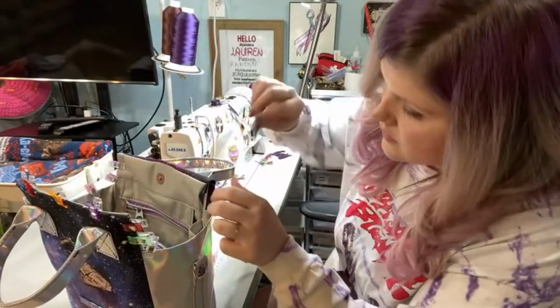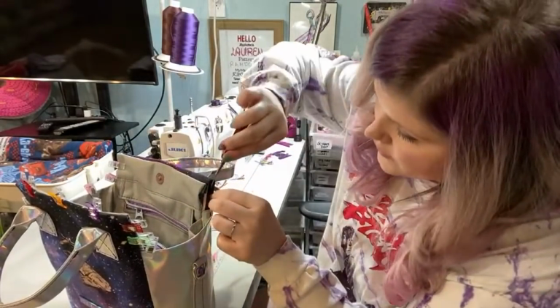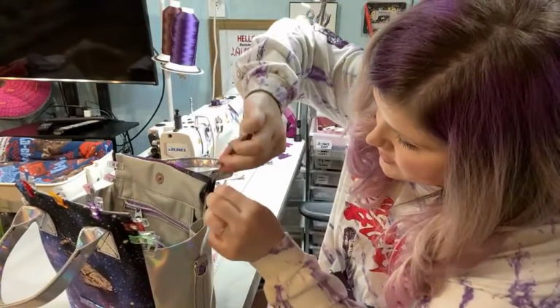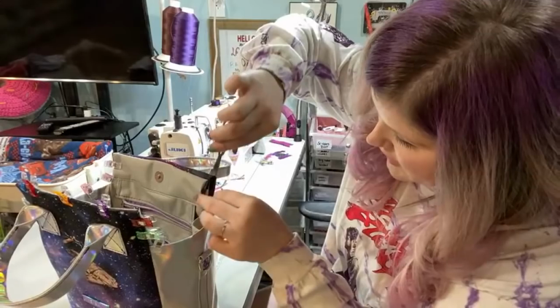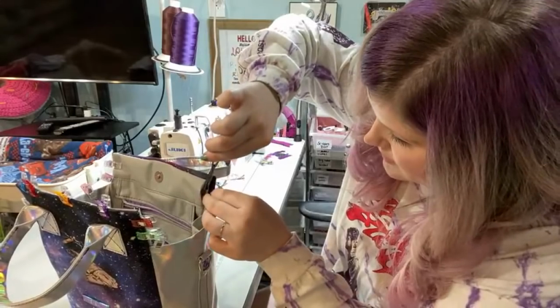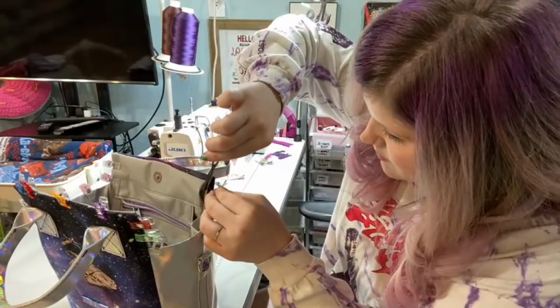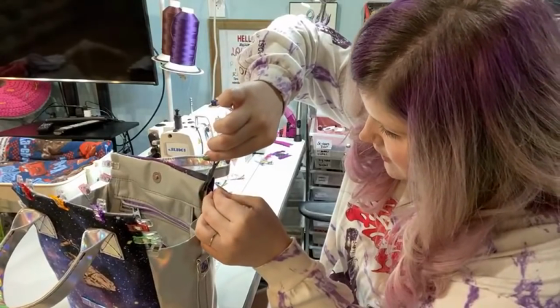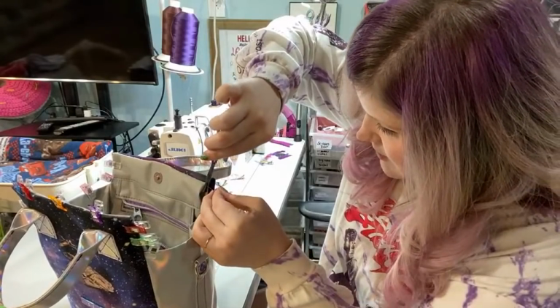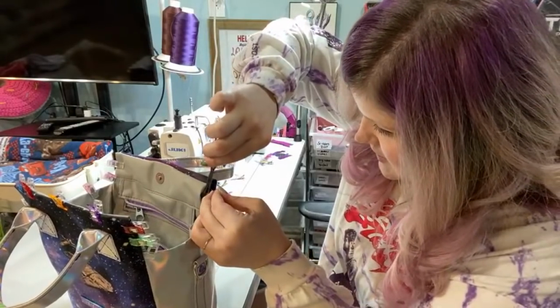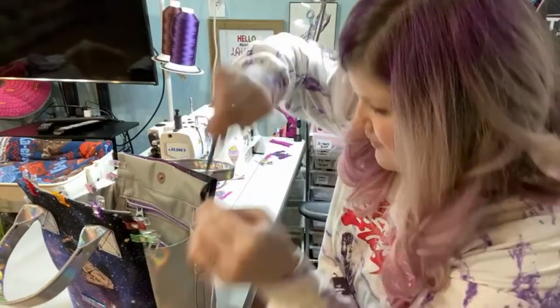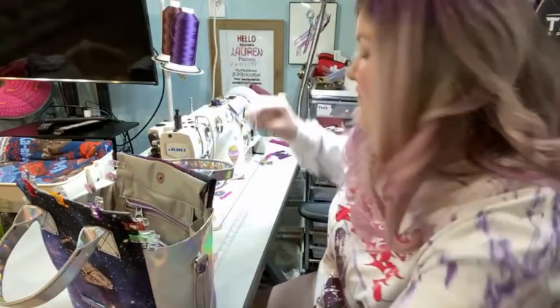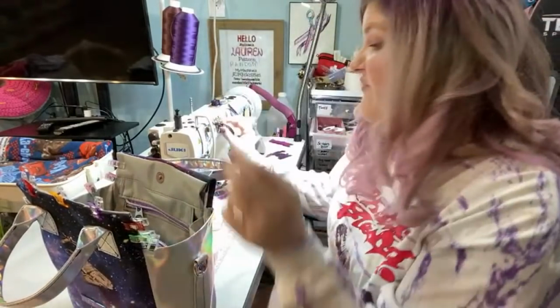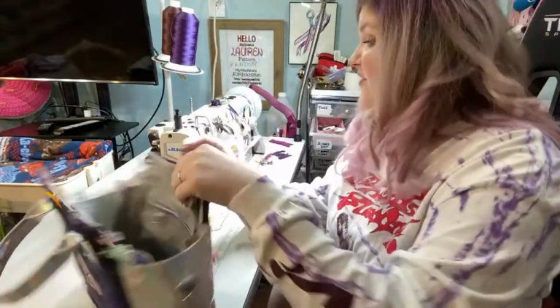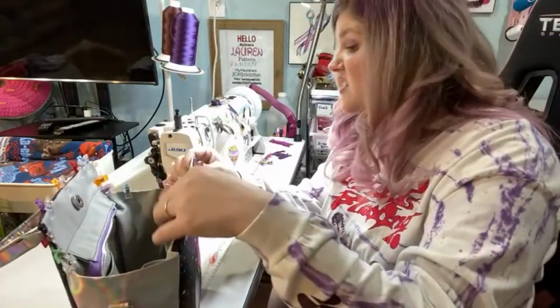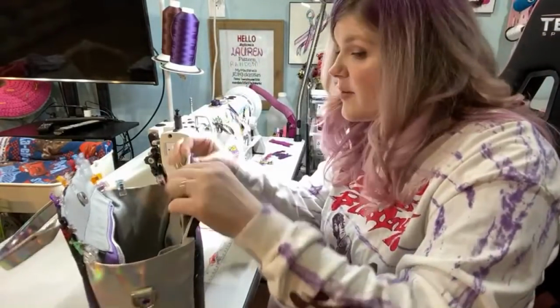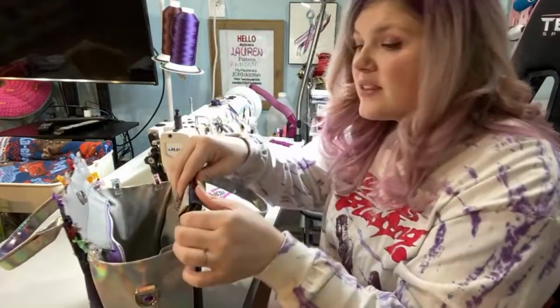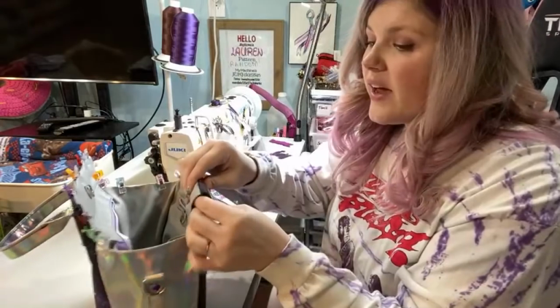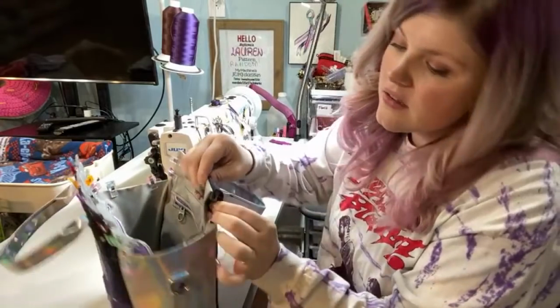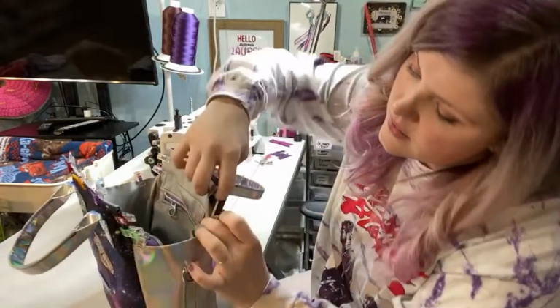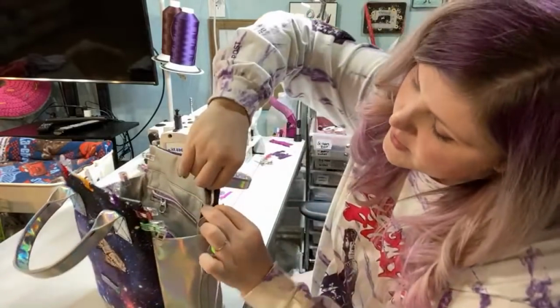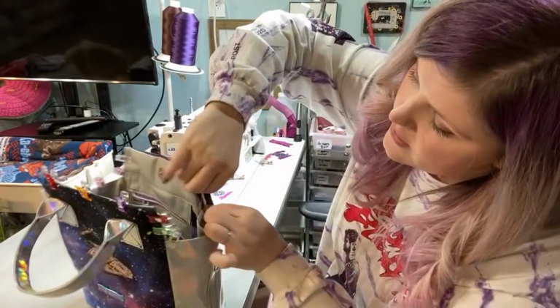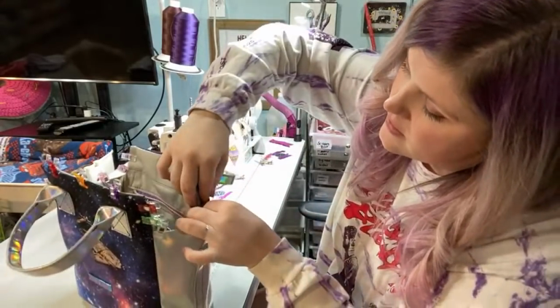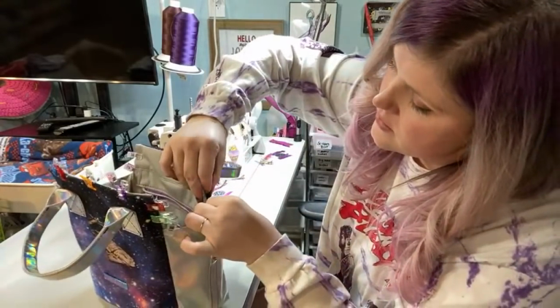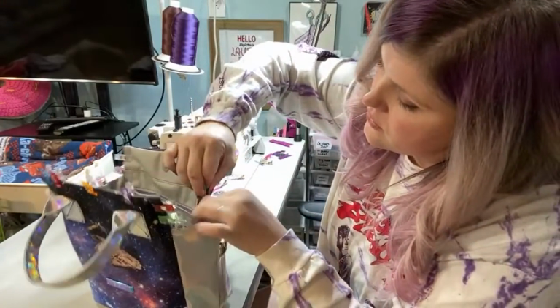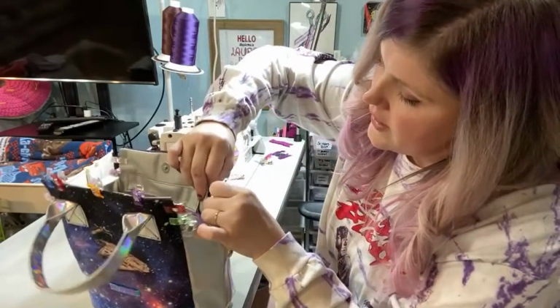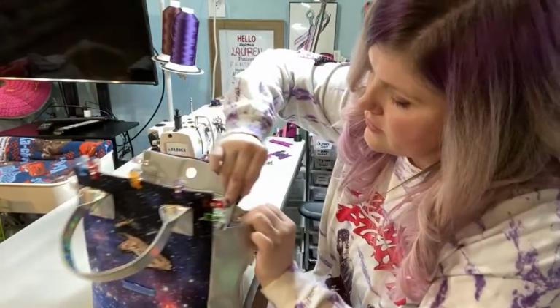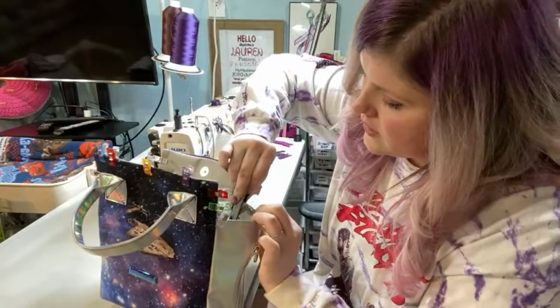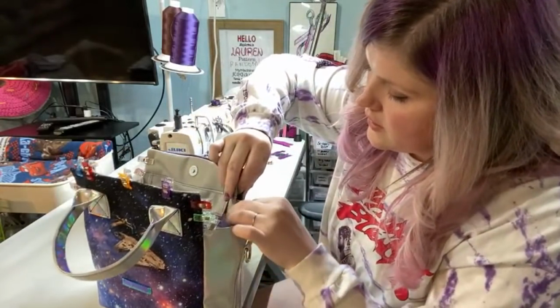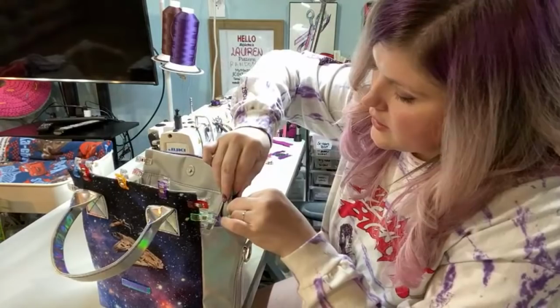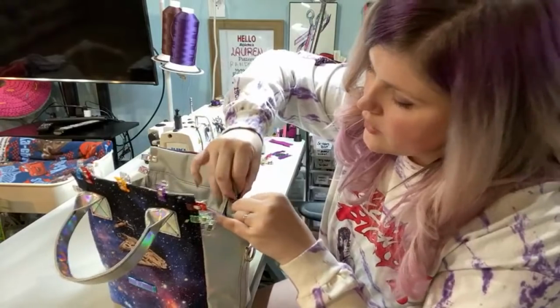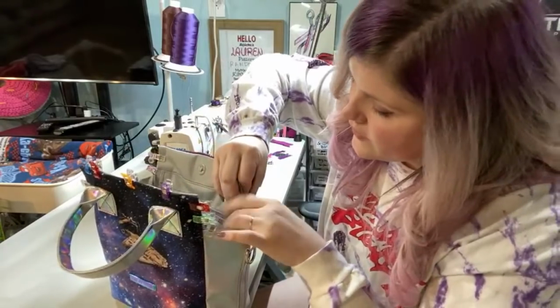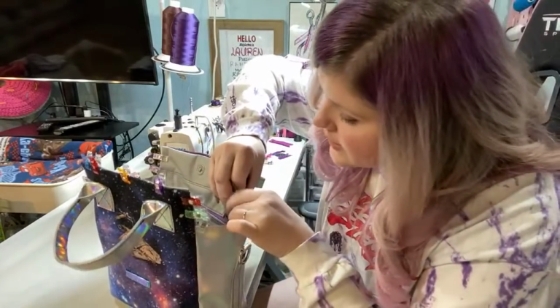Hopefully you guys saw it comes together pretty quickly. I mean, this is about the fifth time I've made this bag. I've made it quite a few times but it does come together fast.